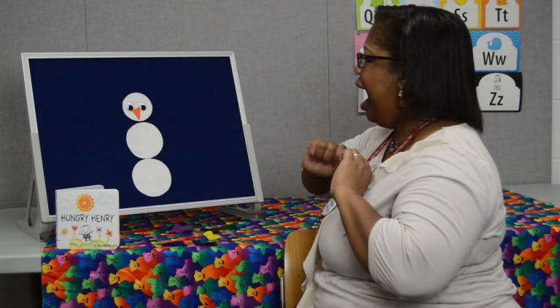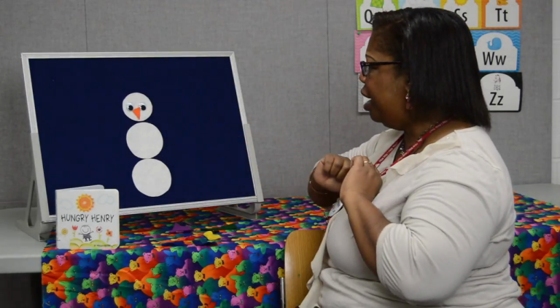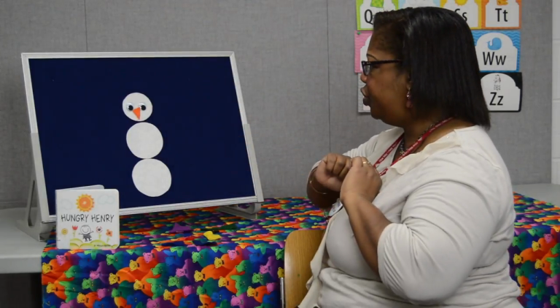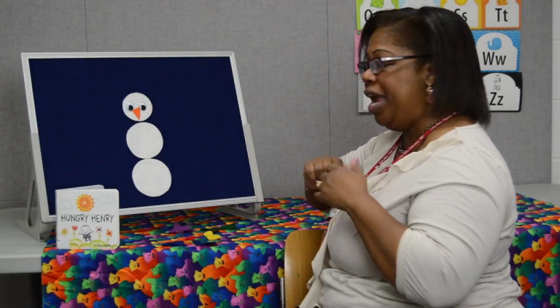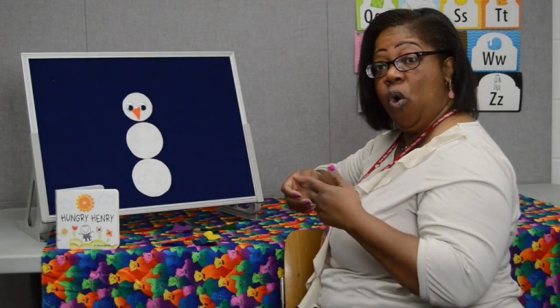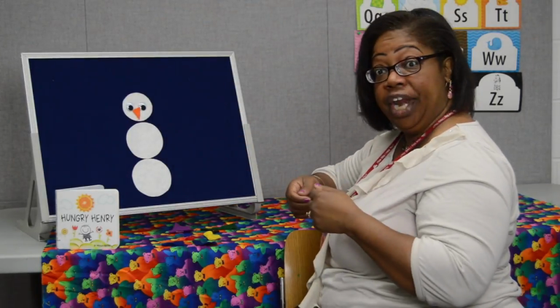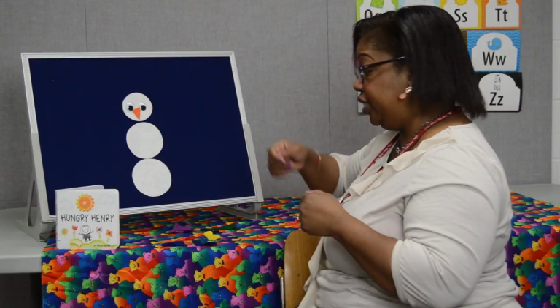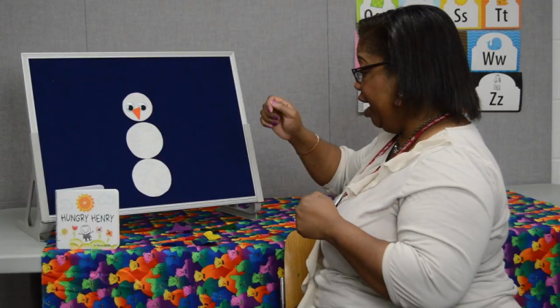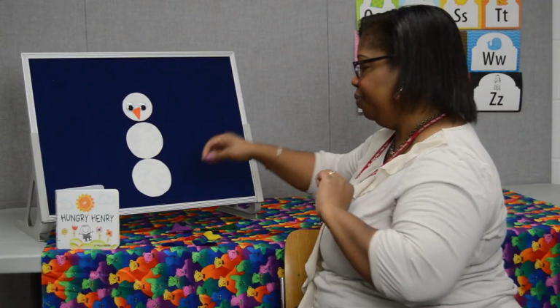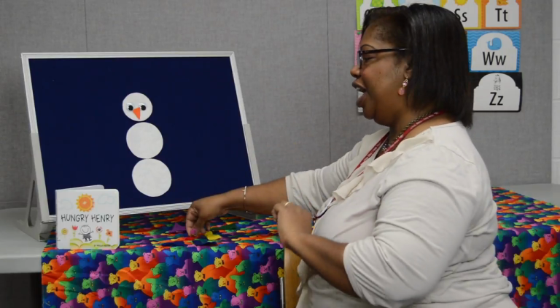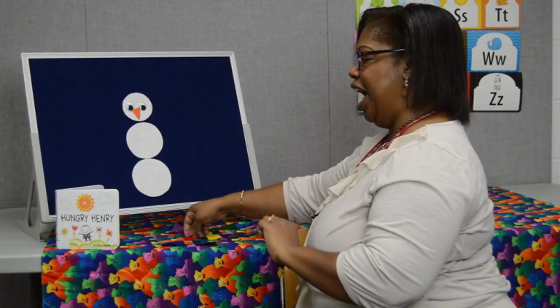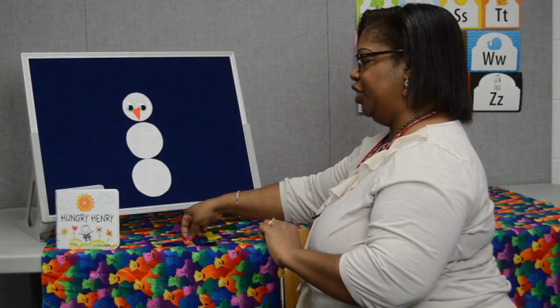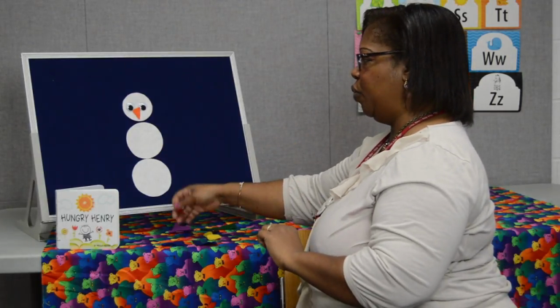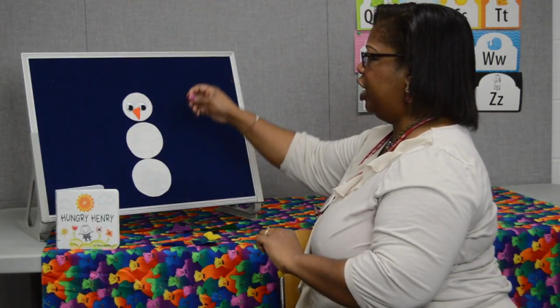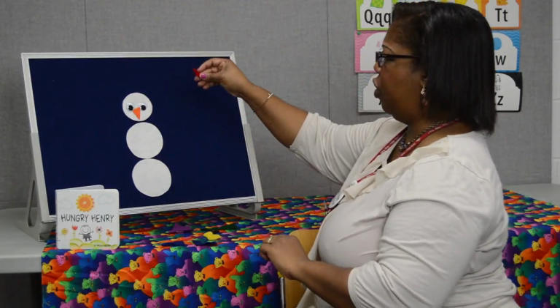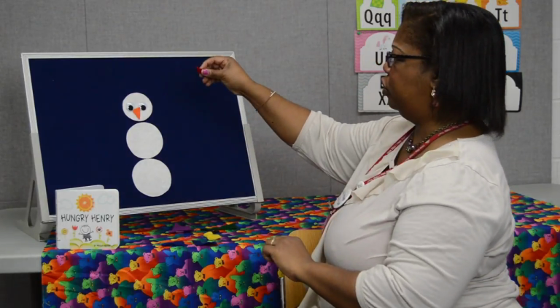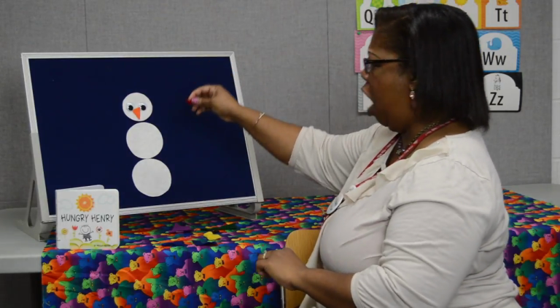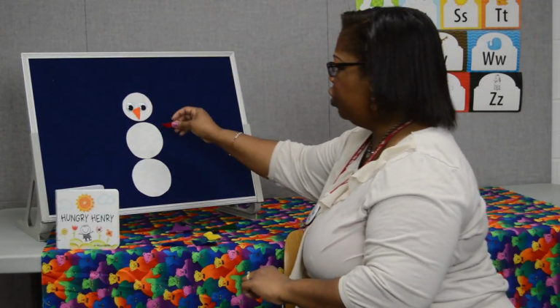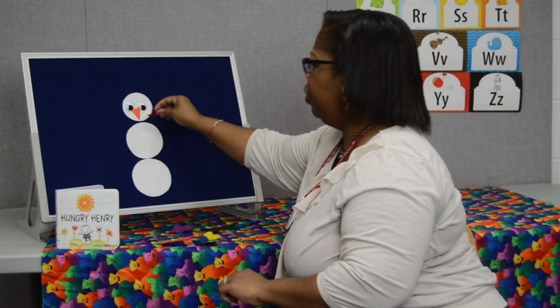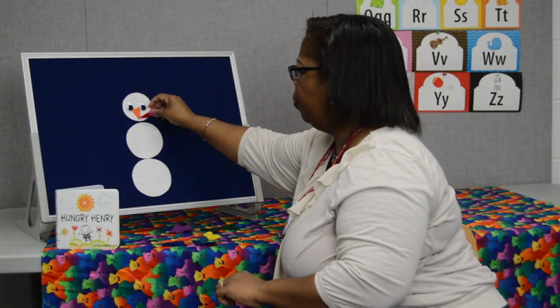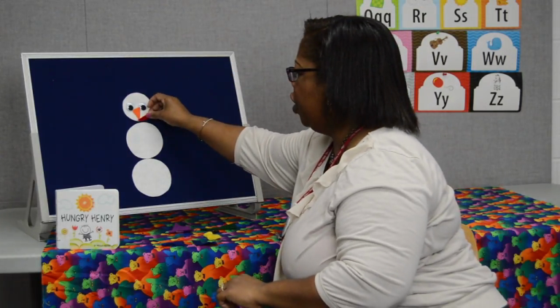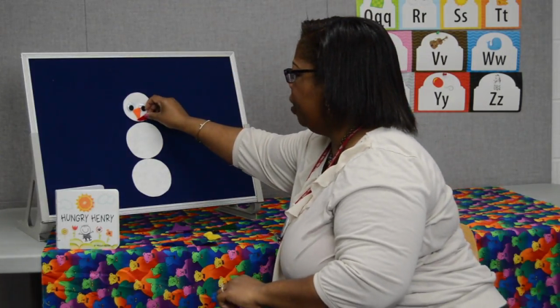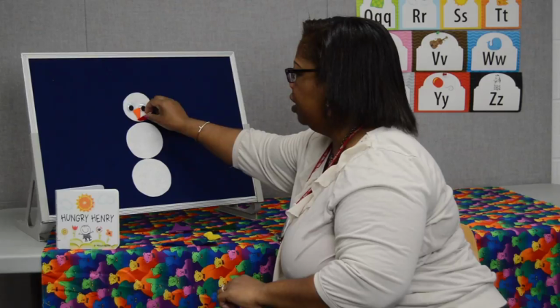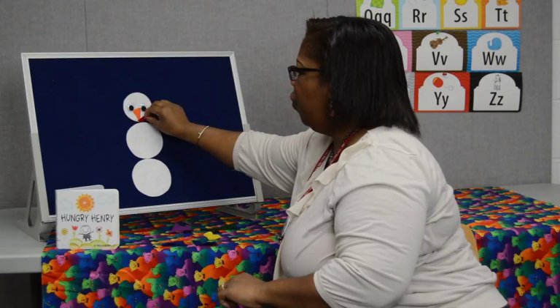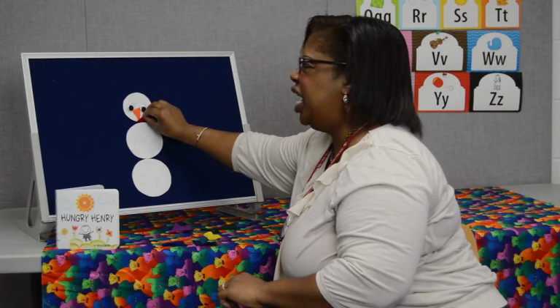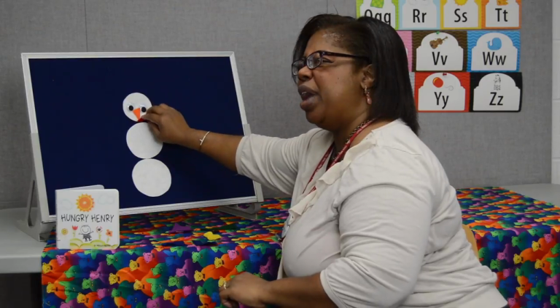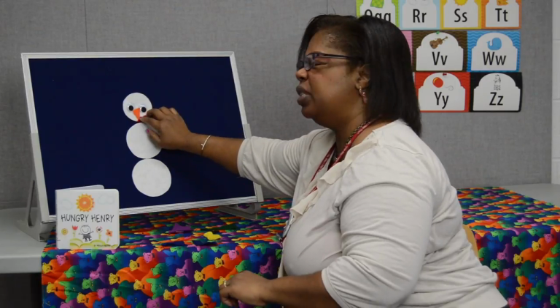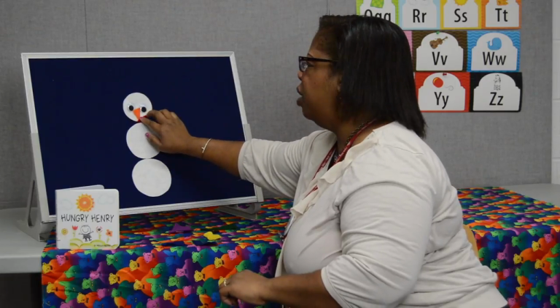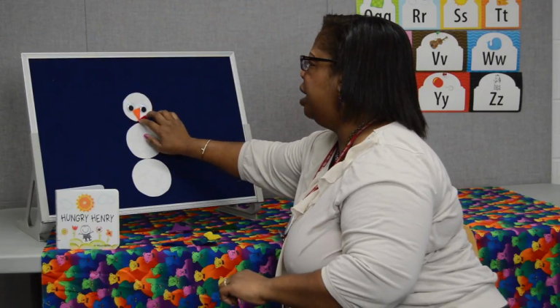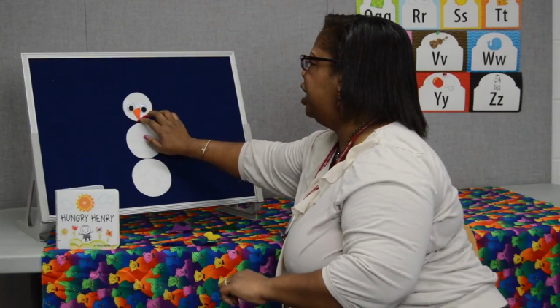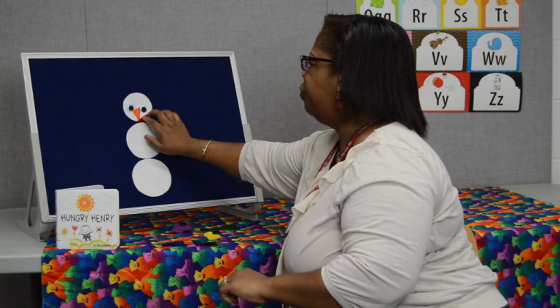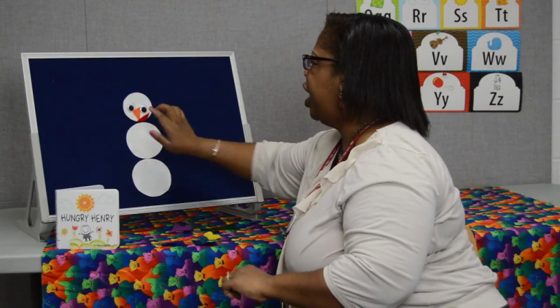Hey Mr. Snowman, what do you see? I see a red licorice mouth. Please put it on me. We're going to give him a half smile. Miss Kim didn't leave enough room there.